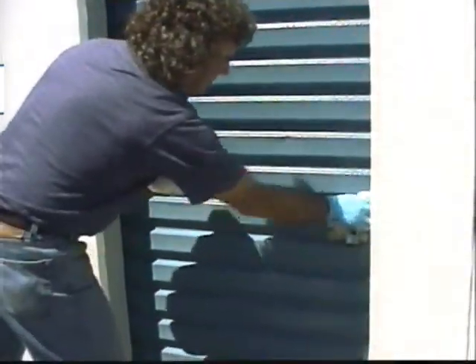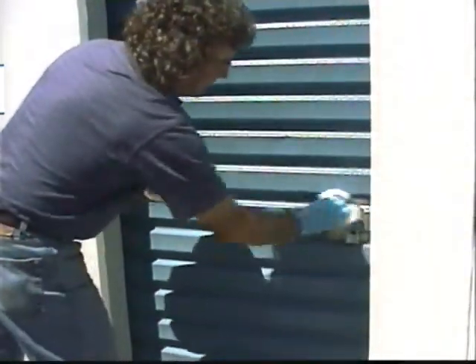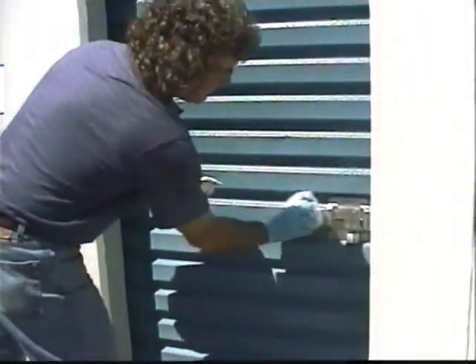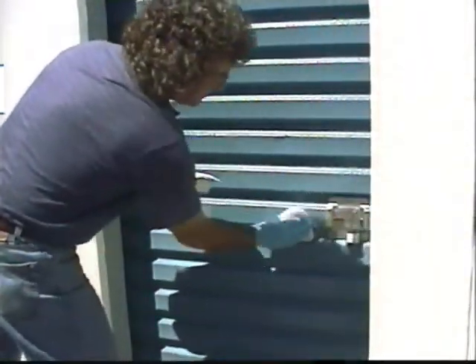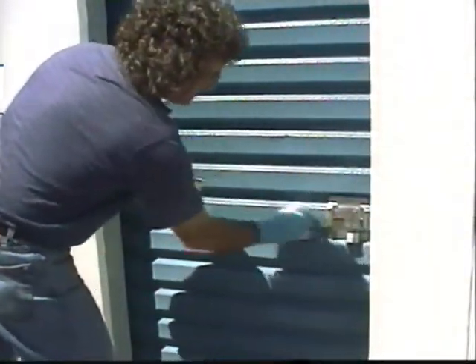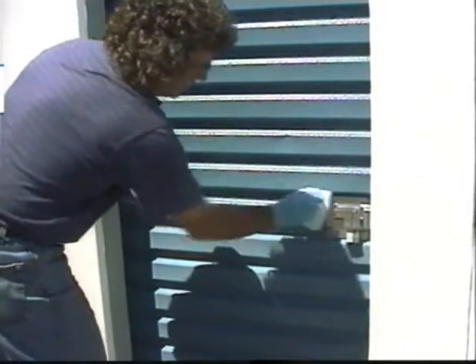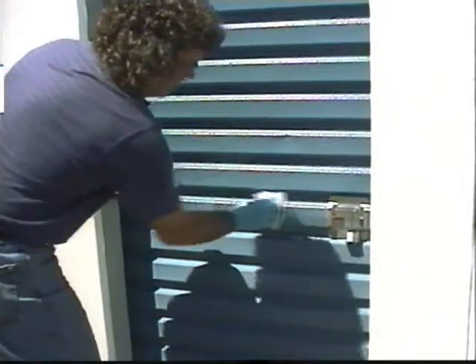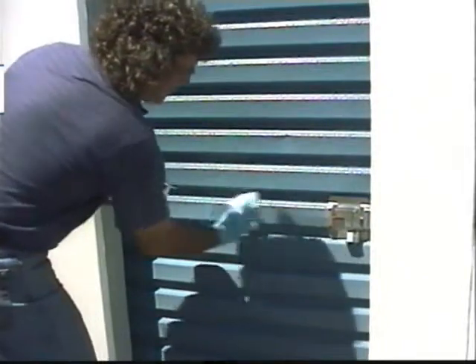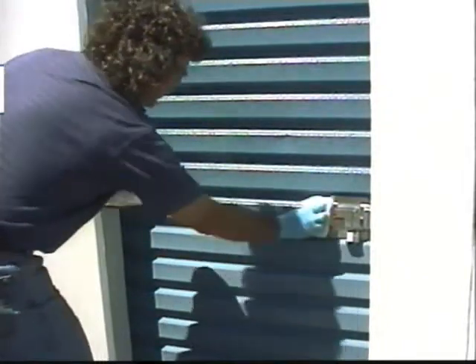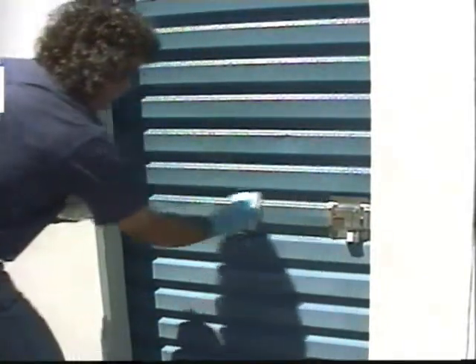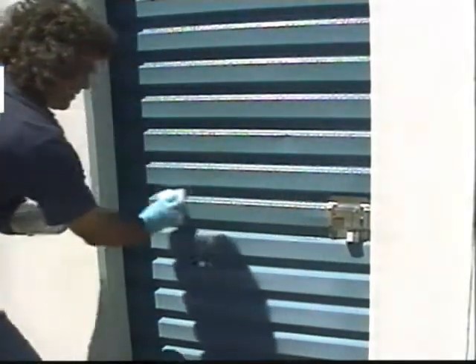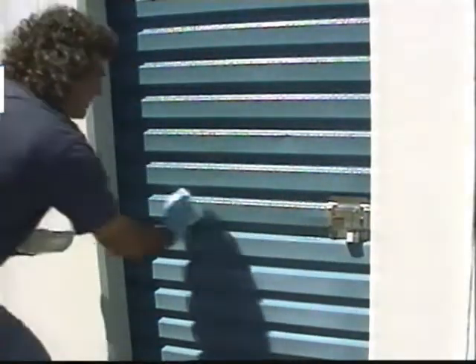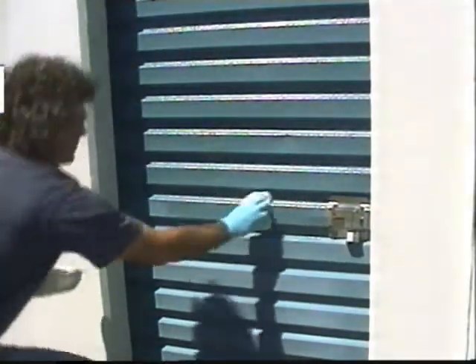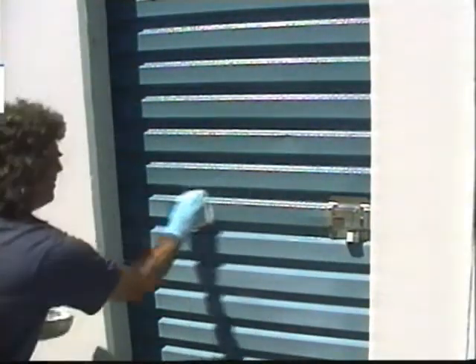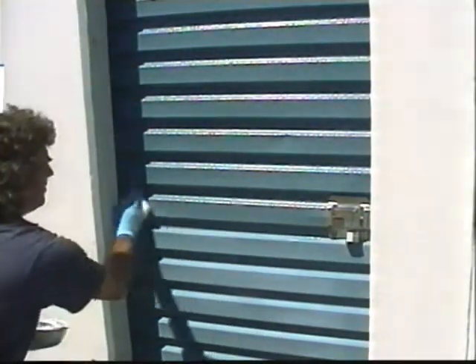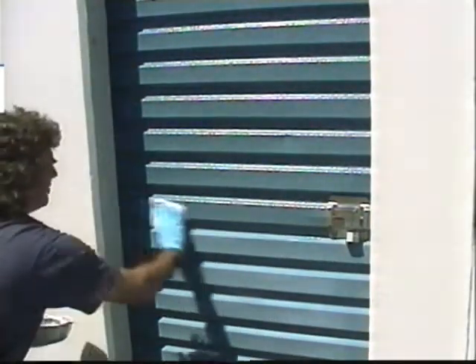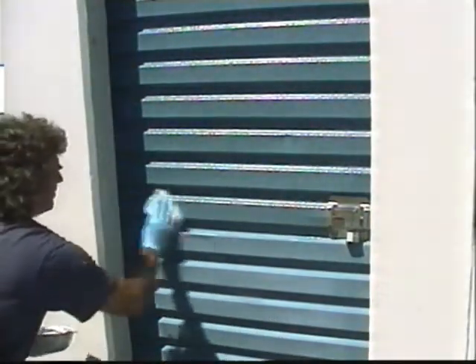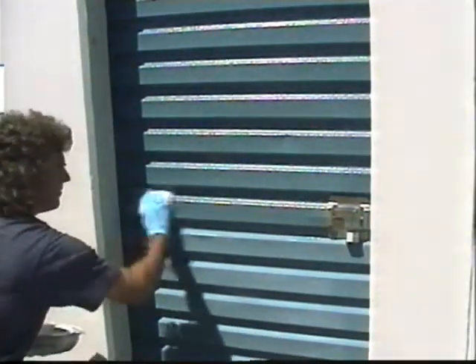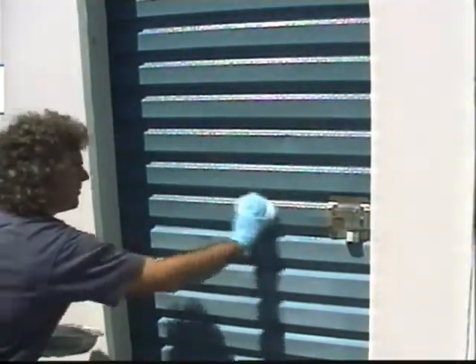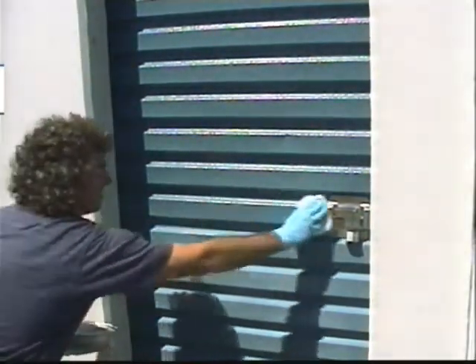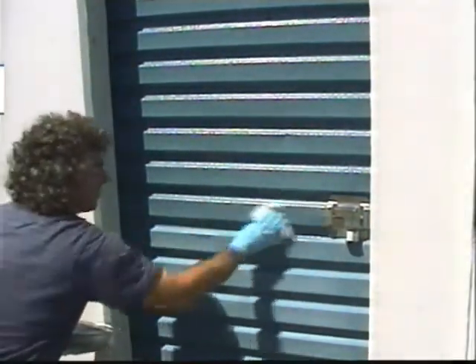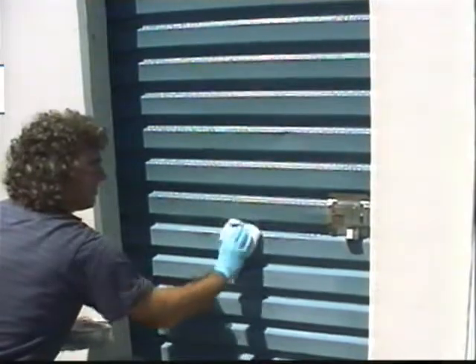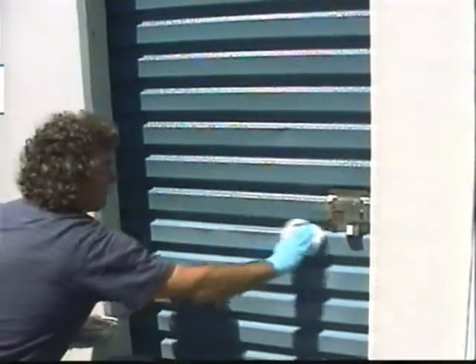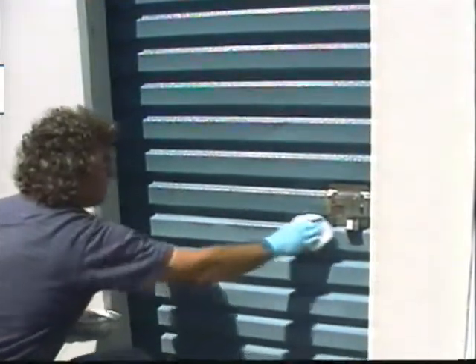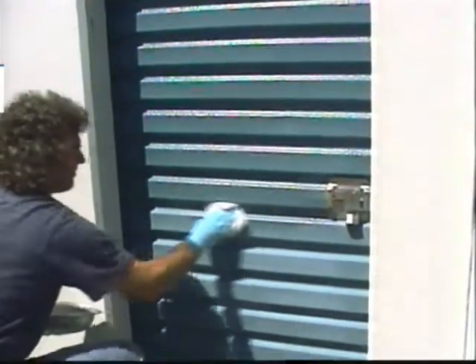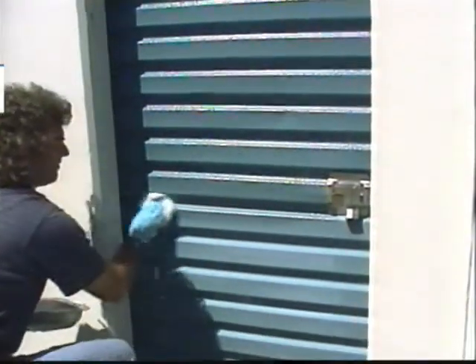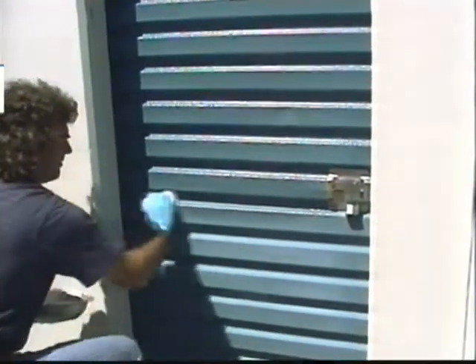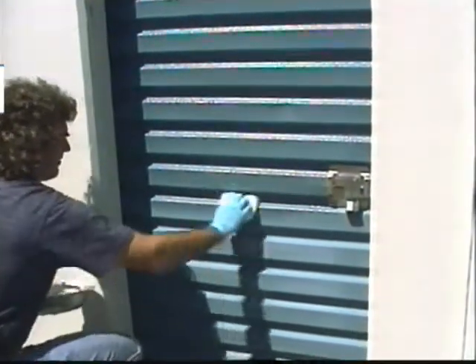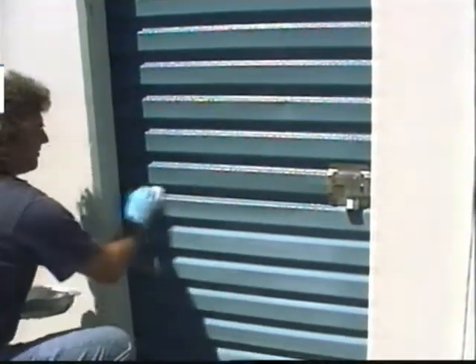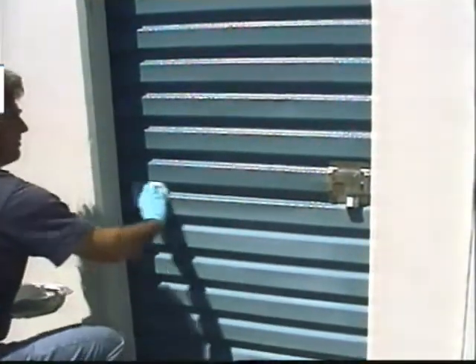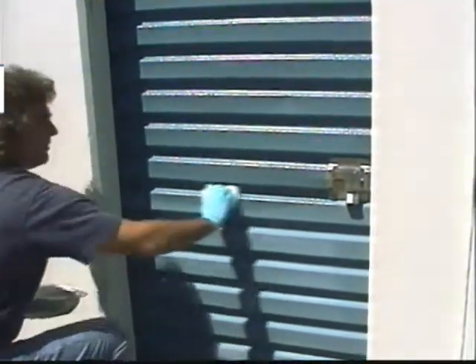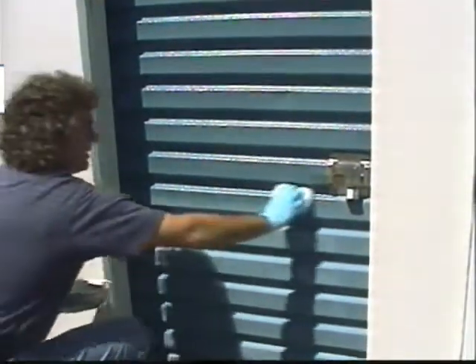Dip the applicator completely in Everbright and then wring it out. You can also use a clean, lint-free white cloth folded into a pad. Just wipe on Everbright and watch the color and finish come right back. Redip when the applicator begins to stick.